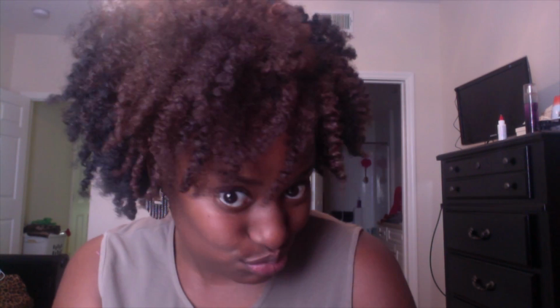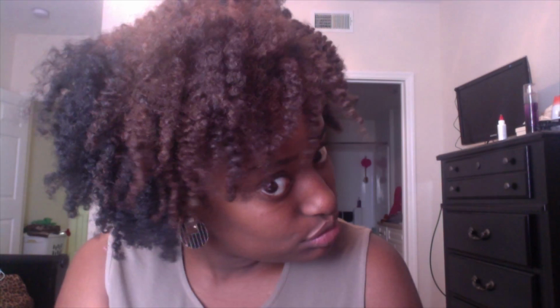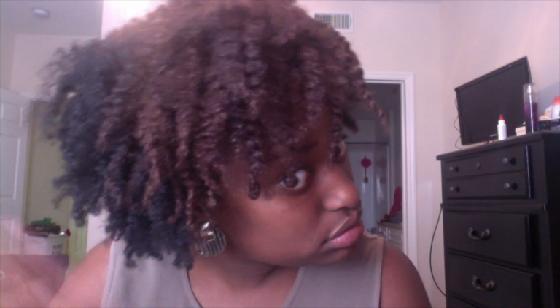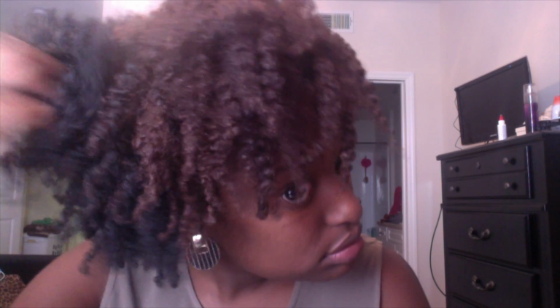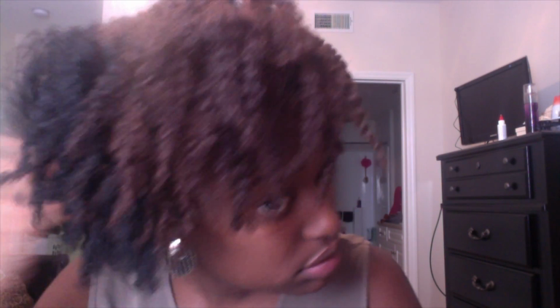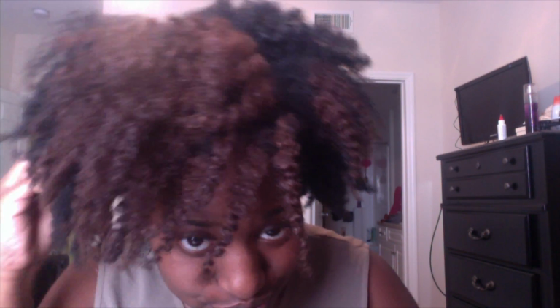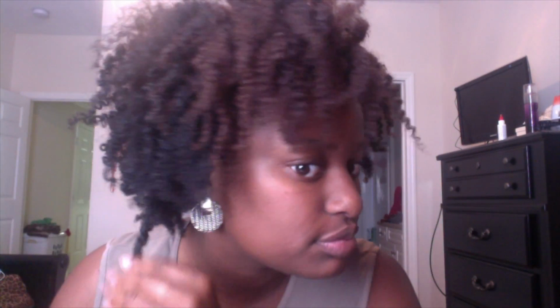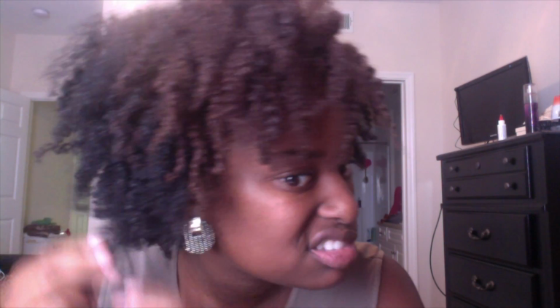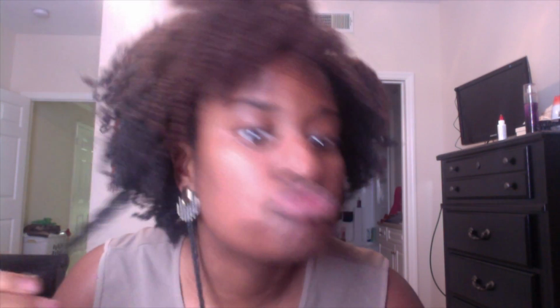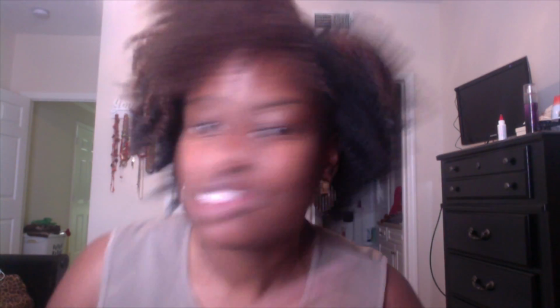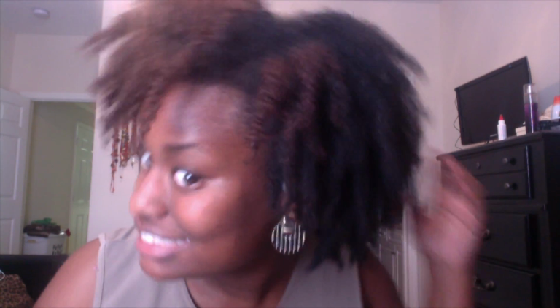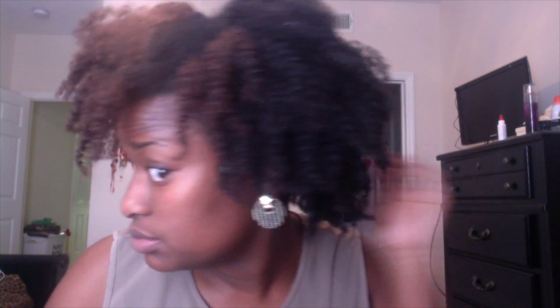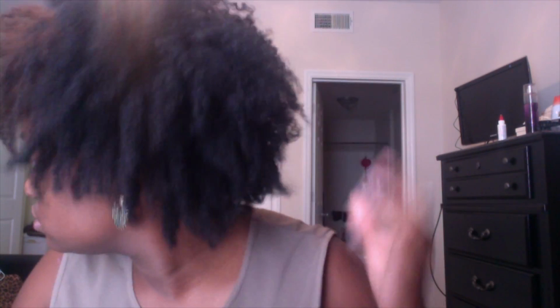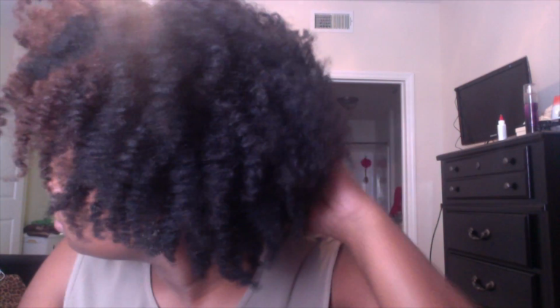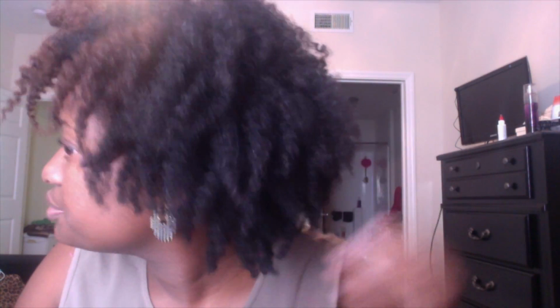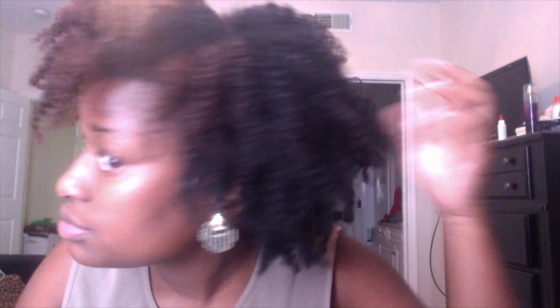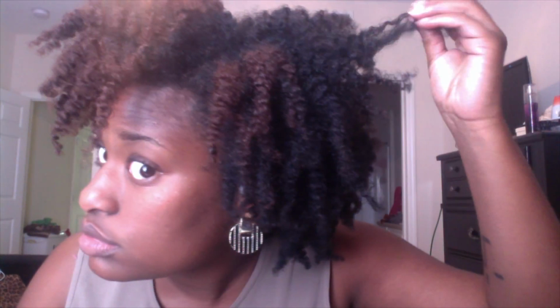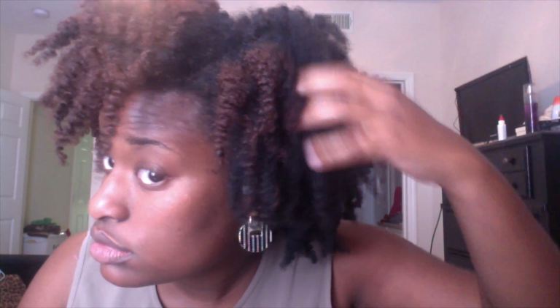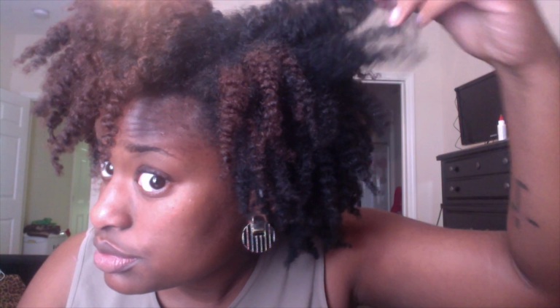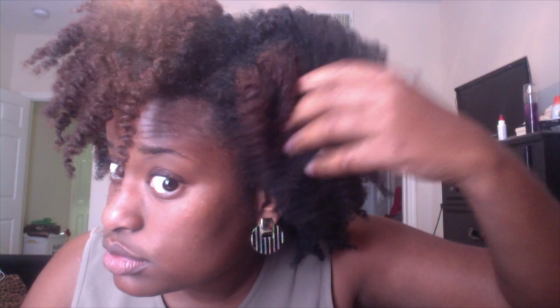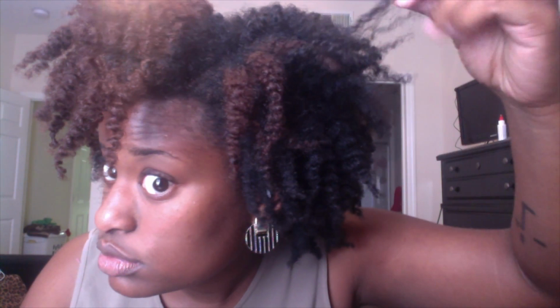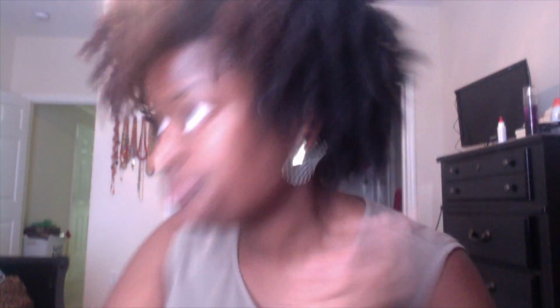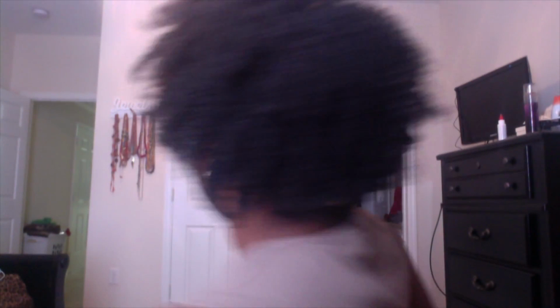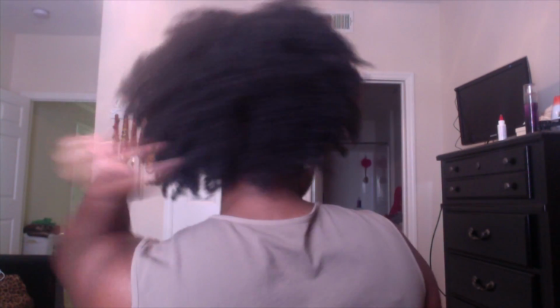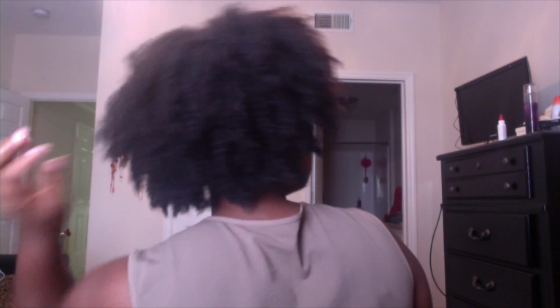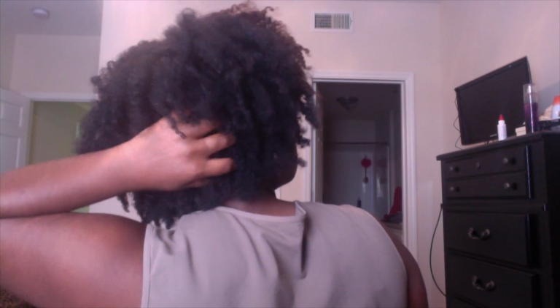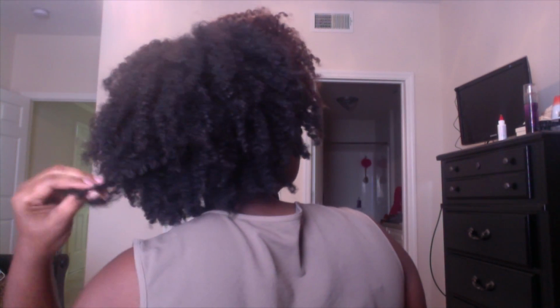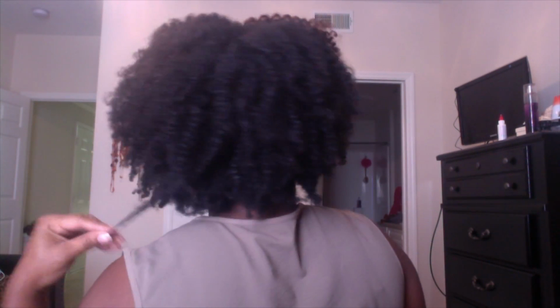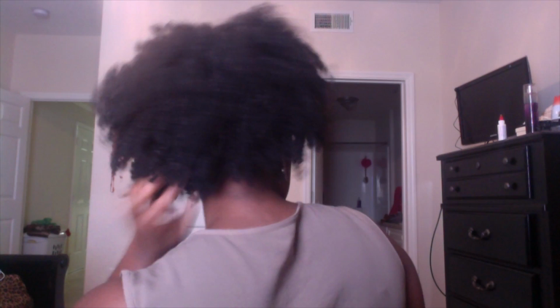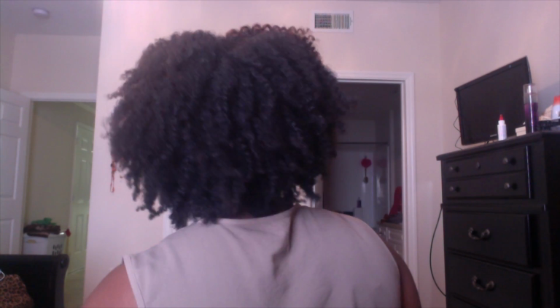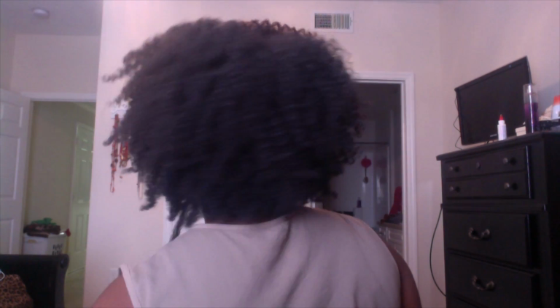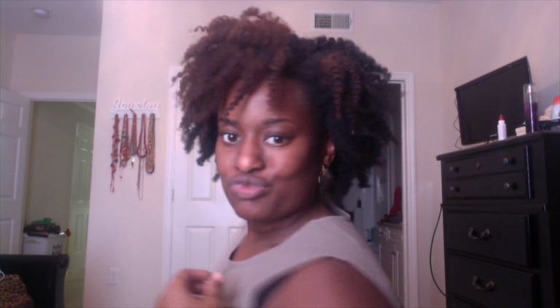Last night, after leaving the pool, I simply retwisted my hair. I spritzed it lightly with water and used my Core Moisturizing Soufflé again by Dark and Lovely.